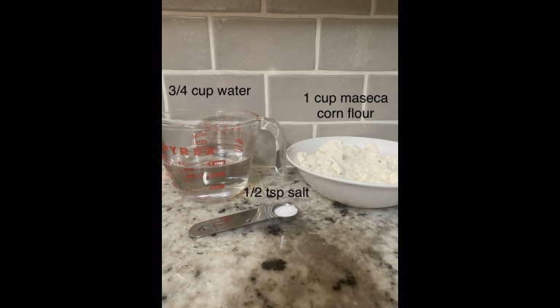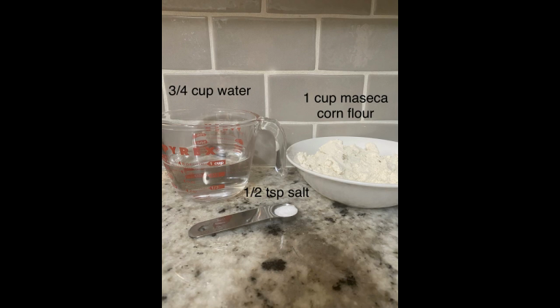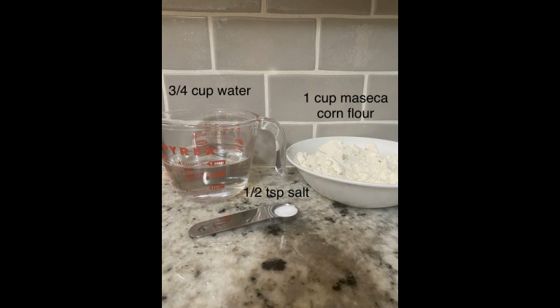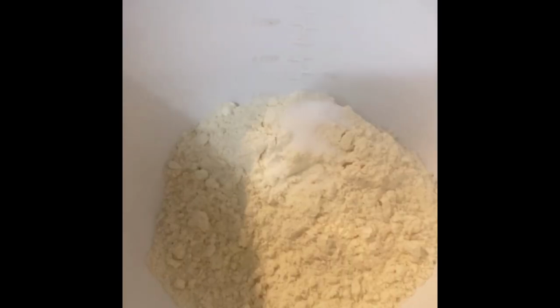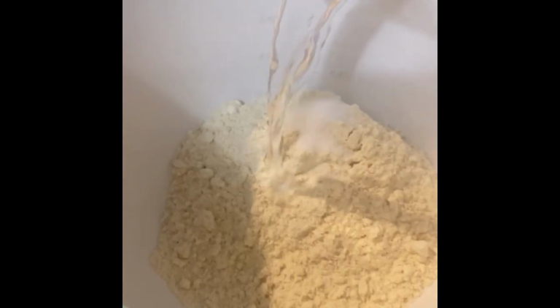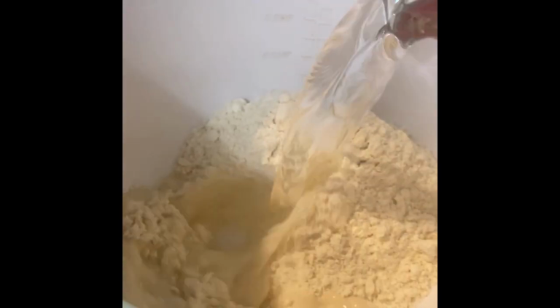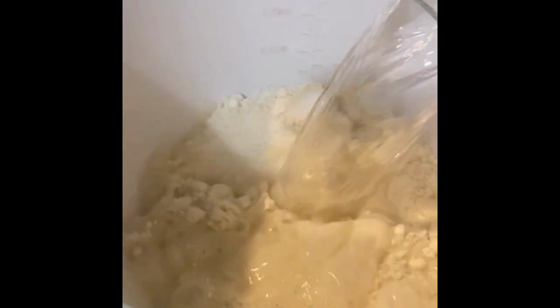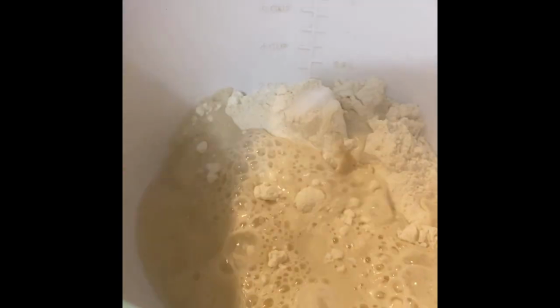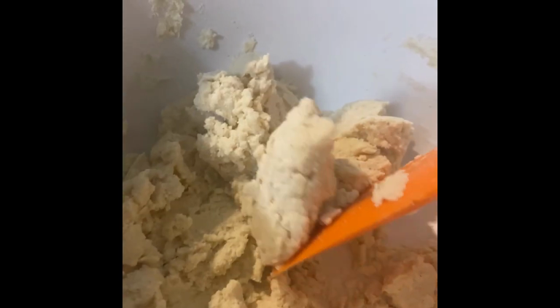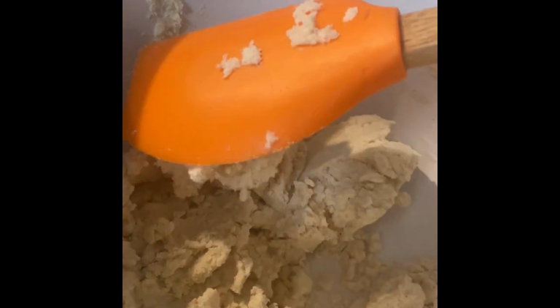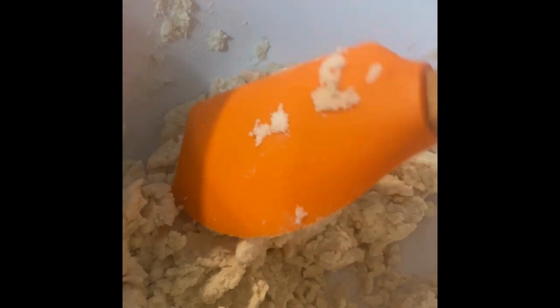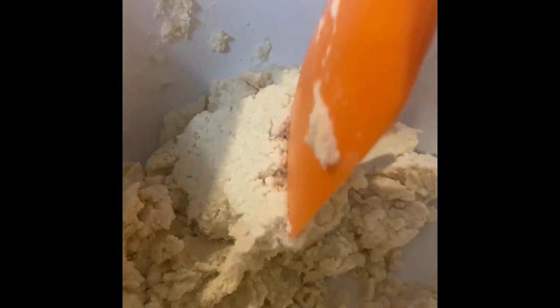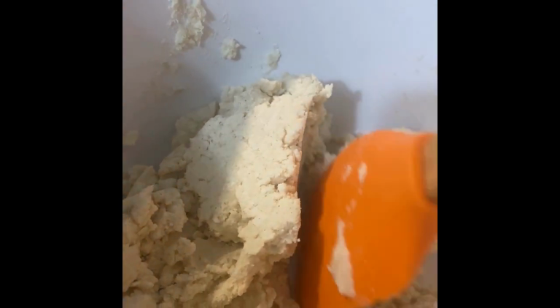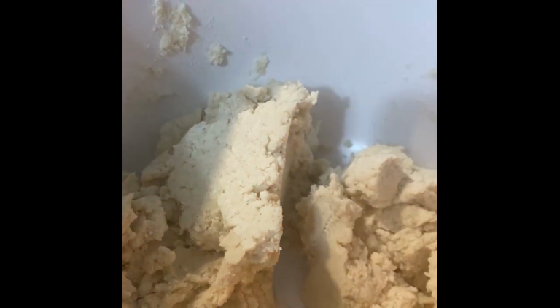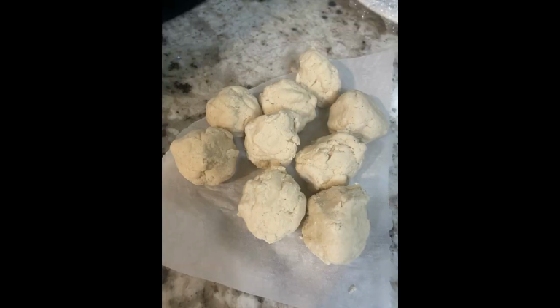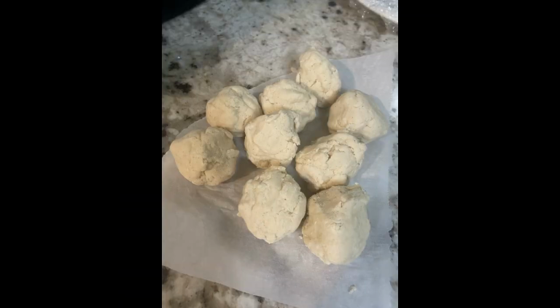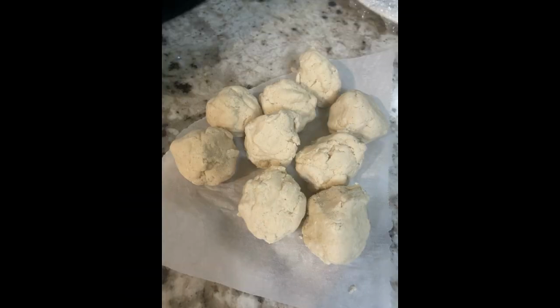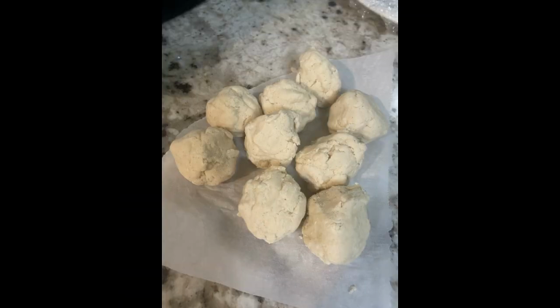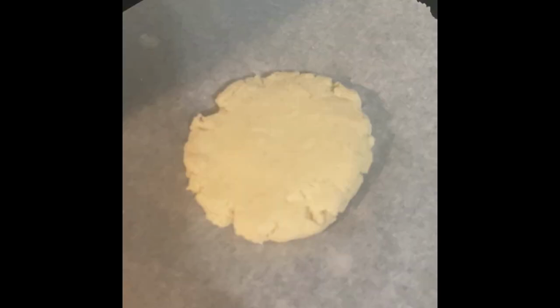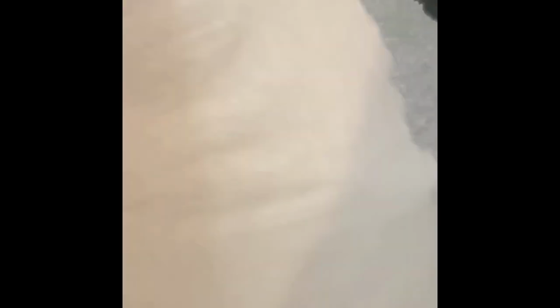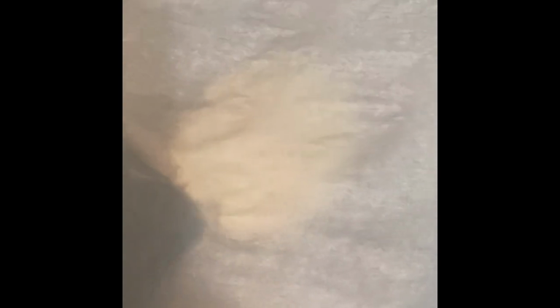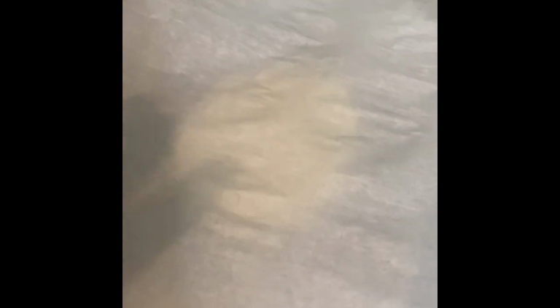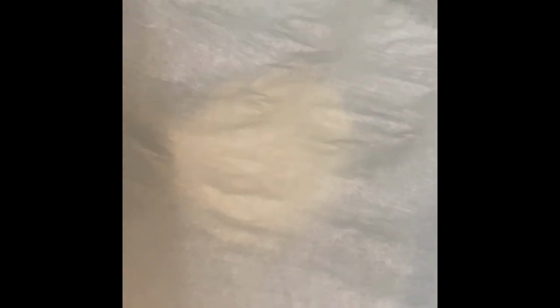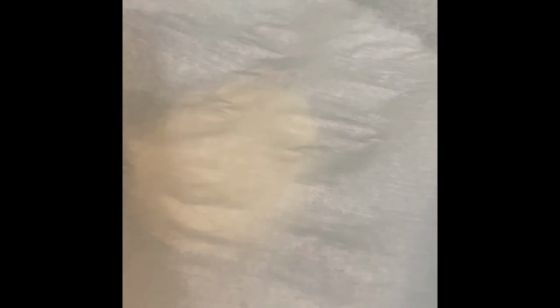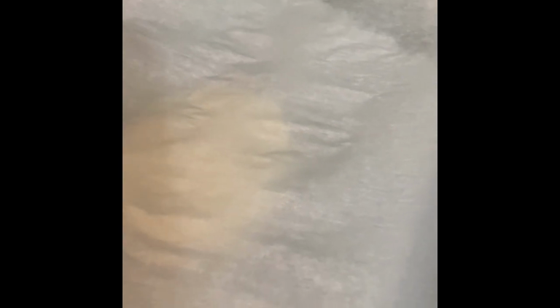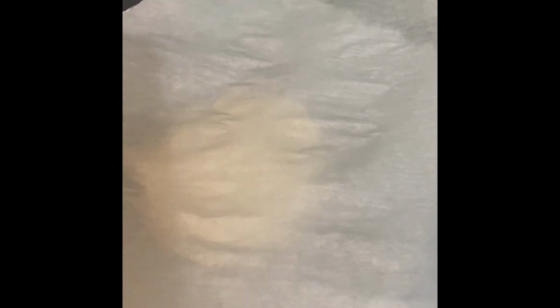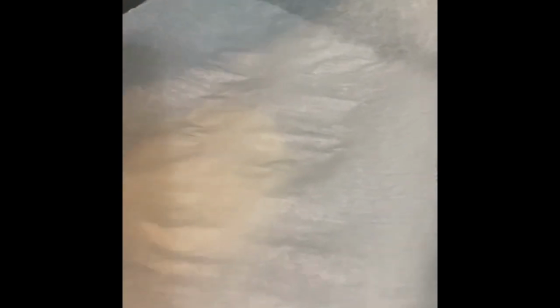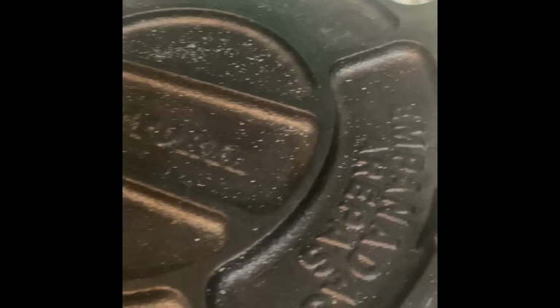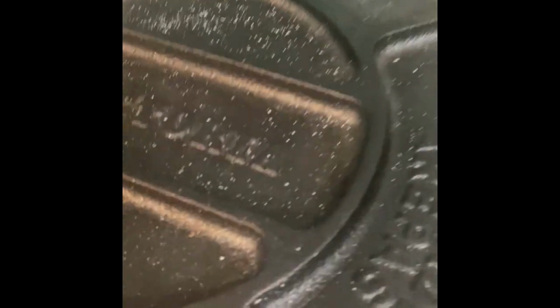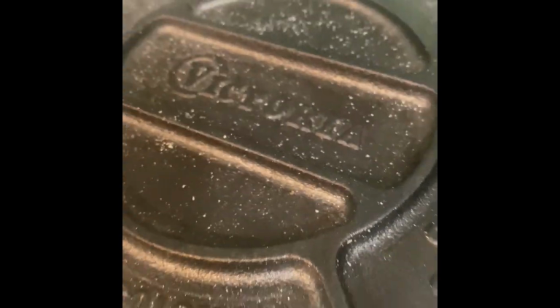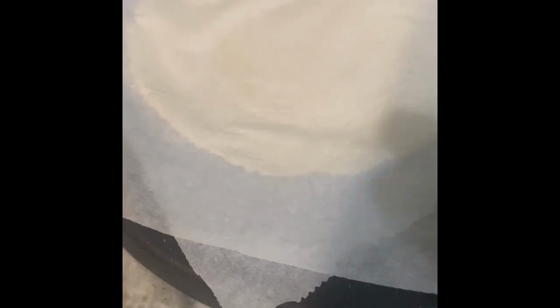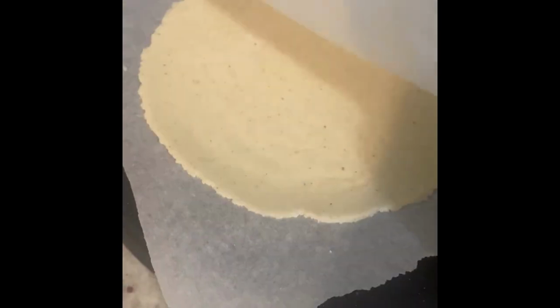Today we're going to make a corn tortilla or tostada. We're going to use the corn flour, mix it with some water and some salt, put them into about just smaller than a golf ball sized, and smash it with a press of some sort.